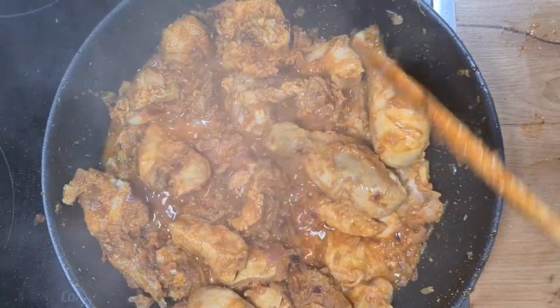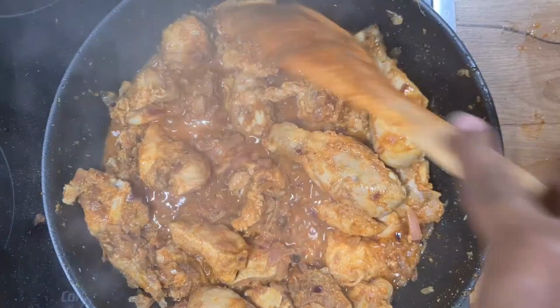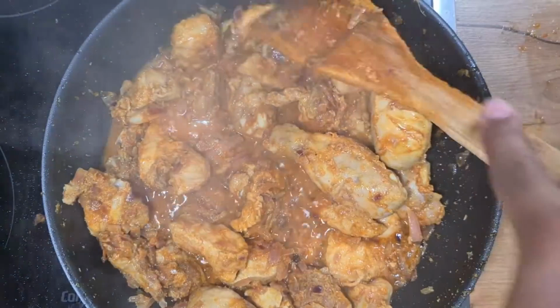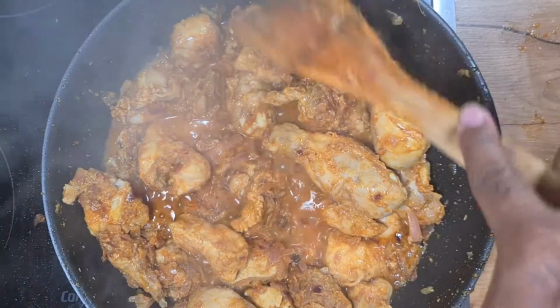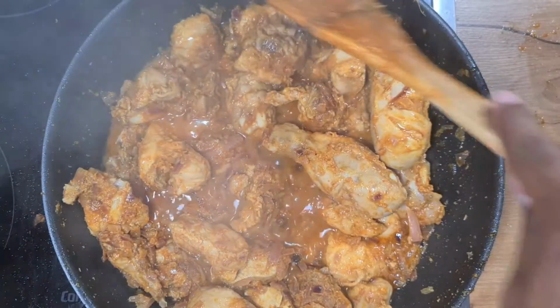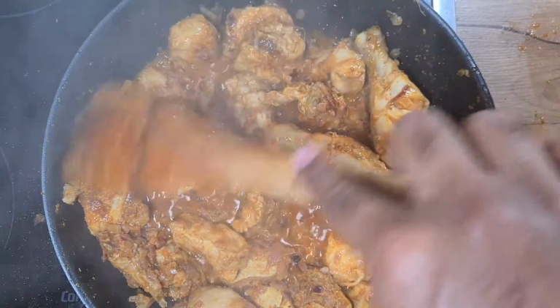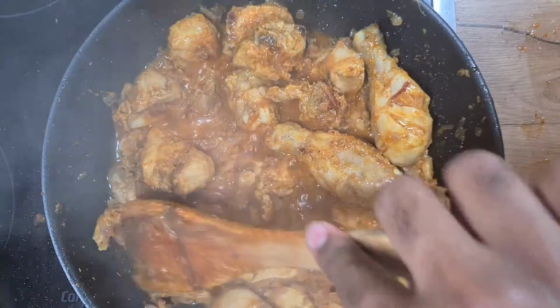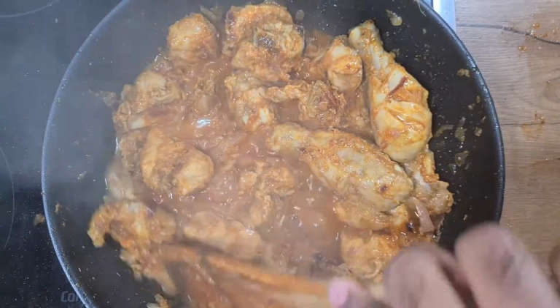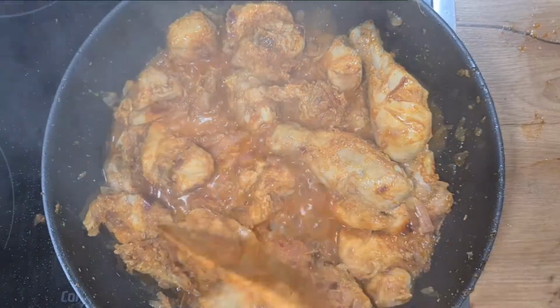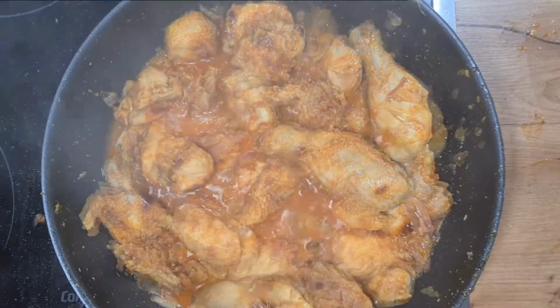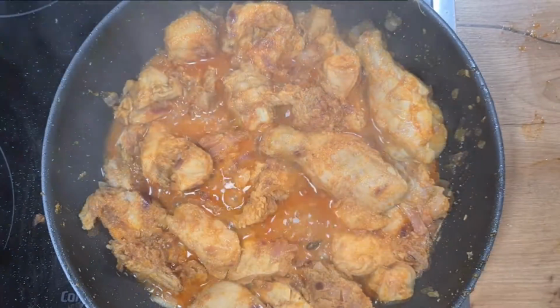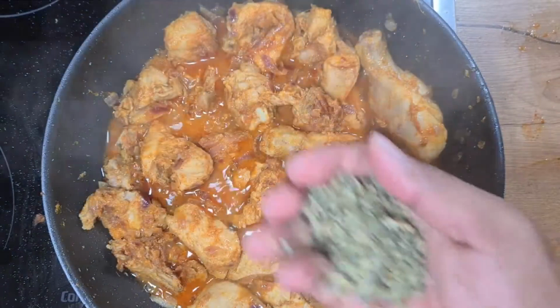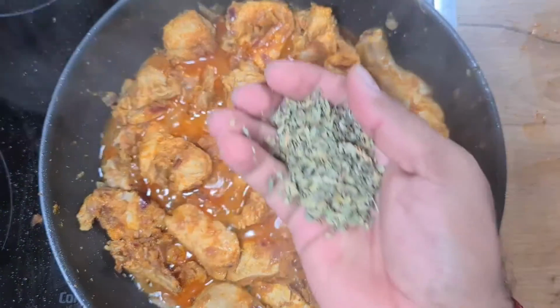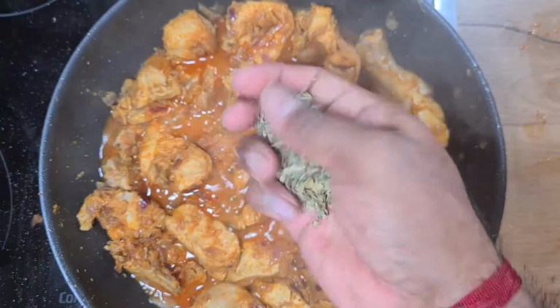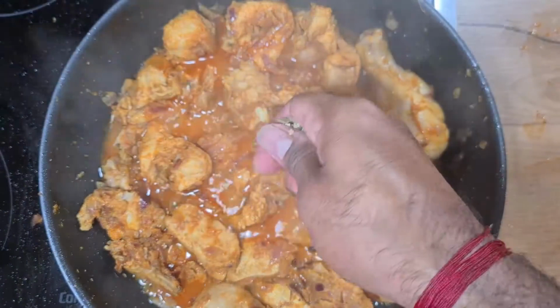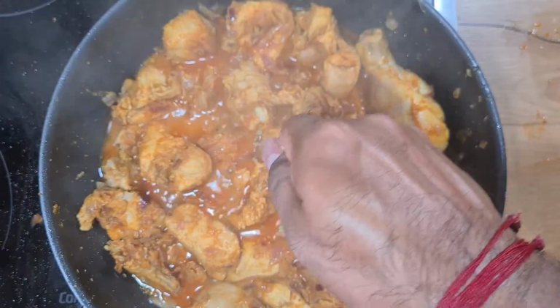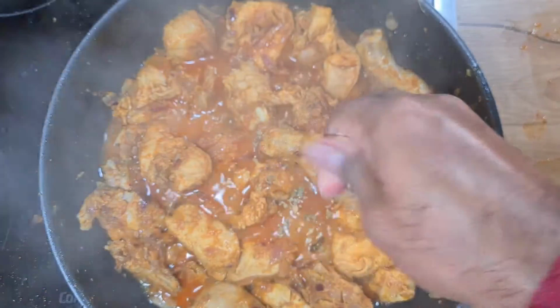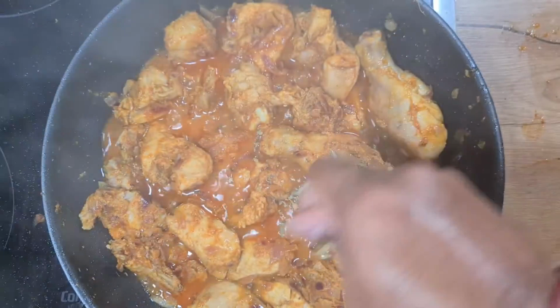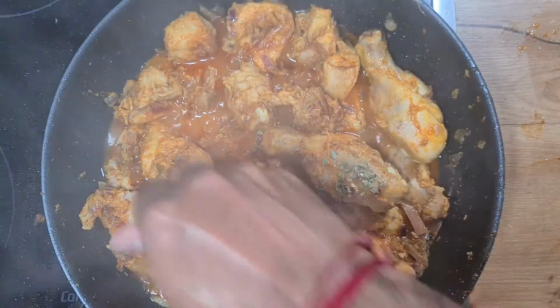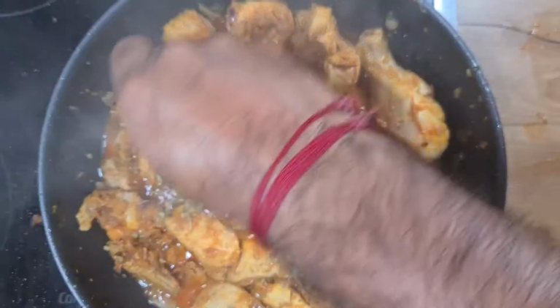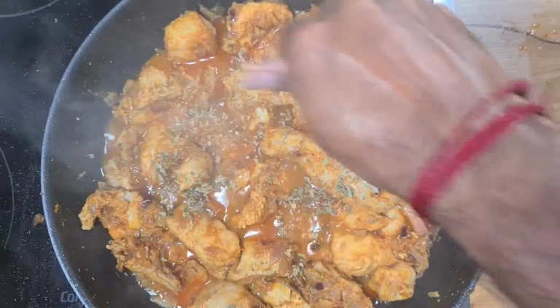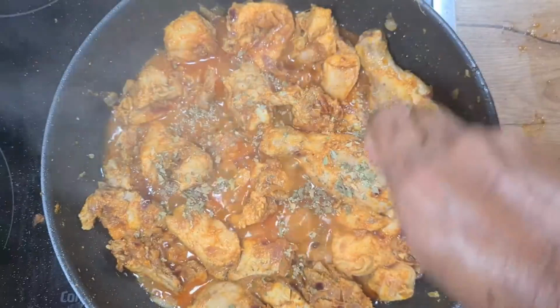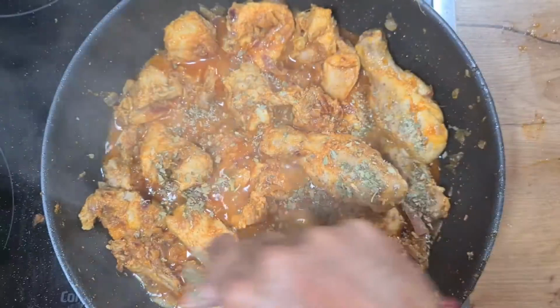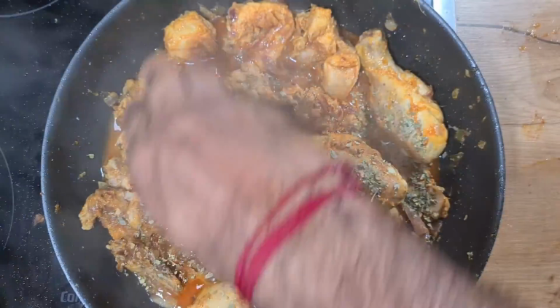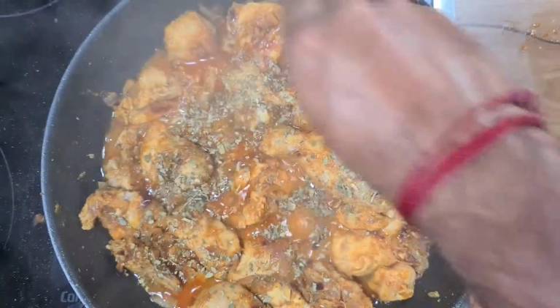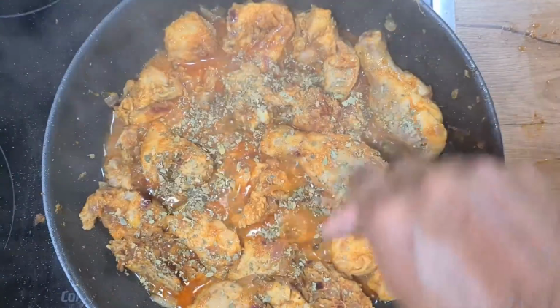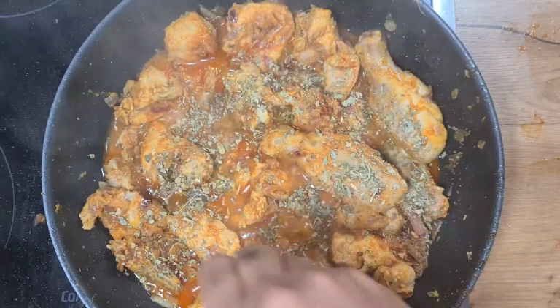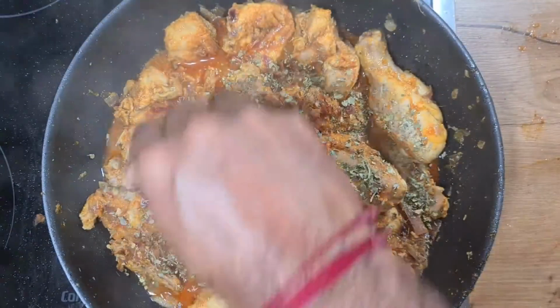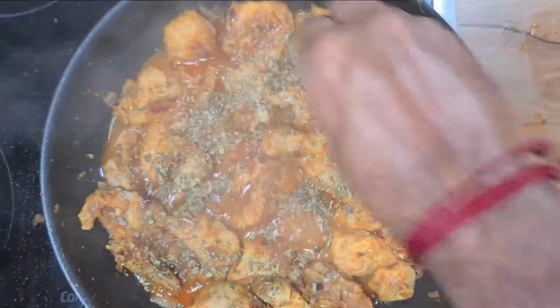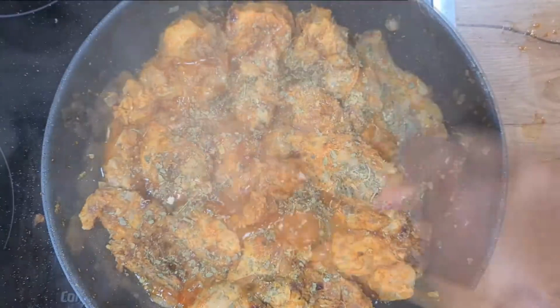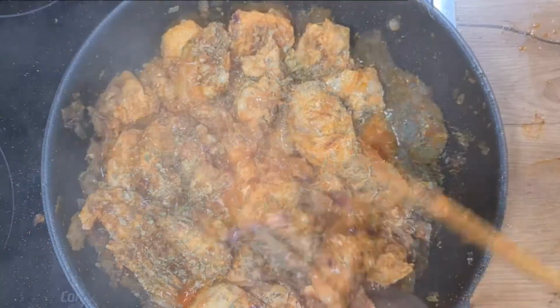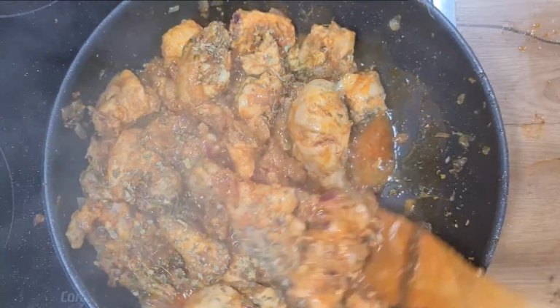If needed, you can add some water if you want to make it more like a gravy. Once the chicken is well cooked, we add some kasuri methi, mix it well and serve it hot.